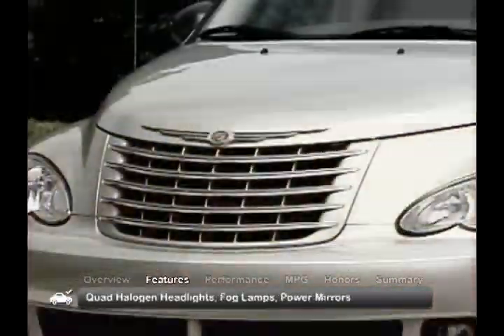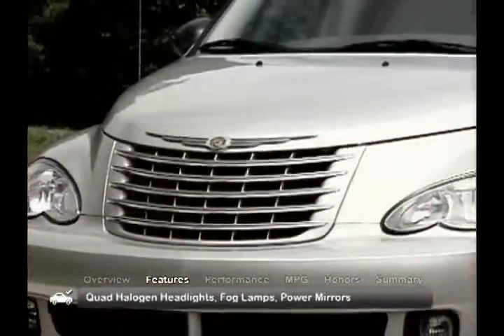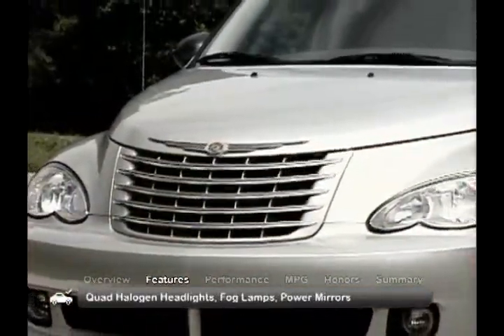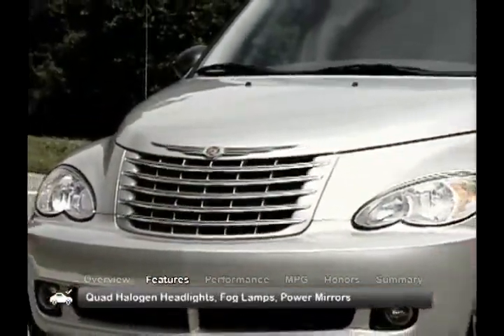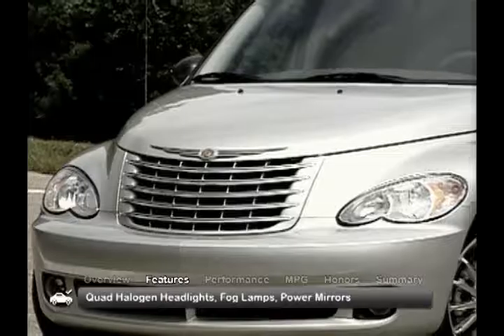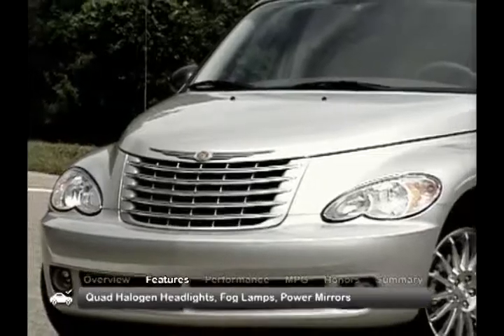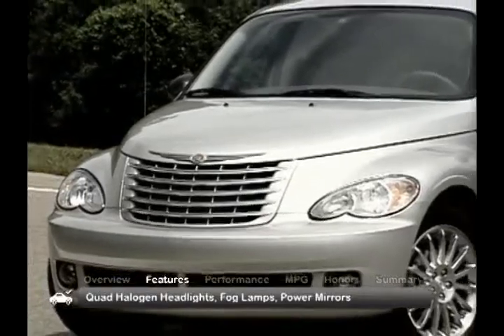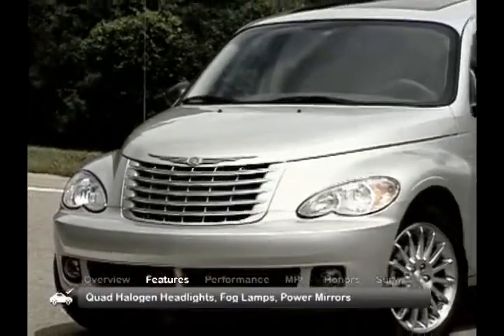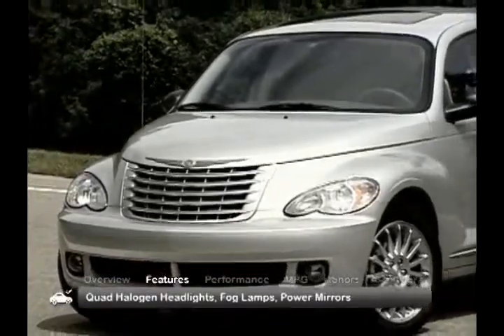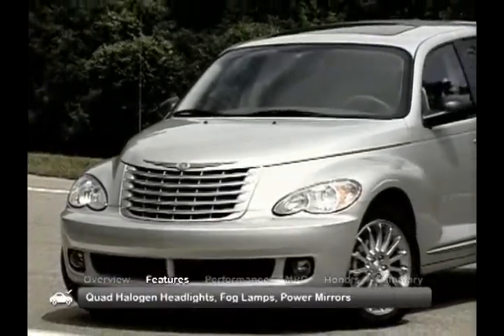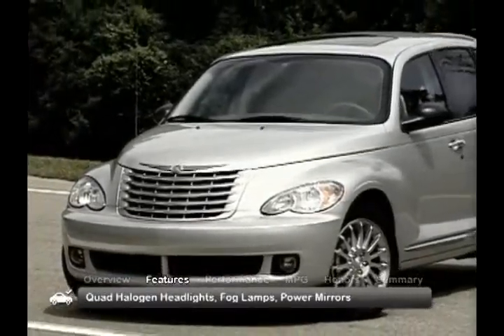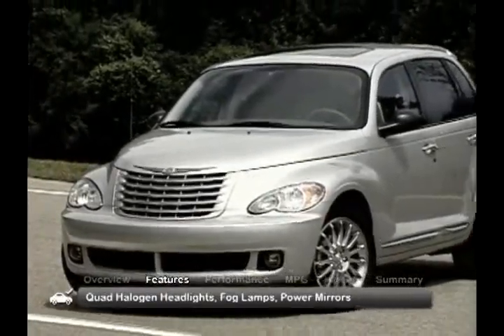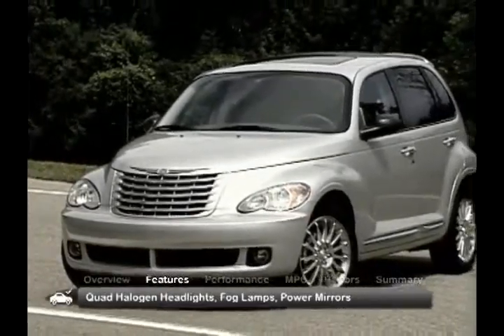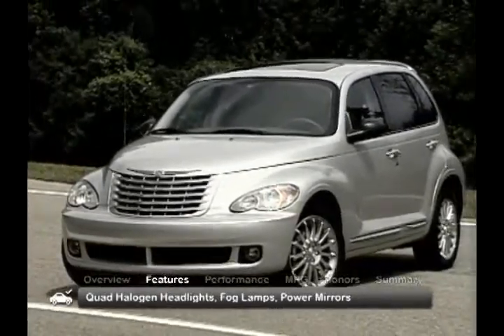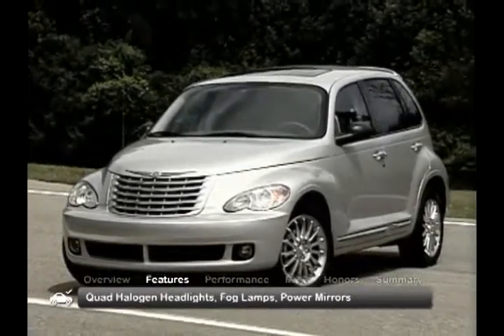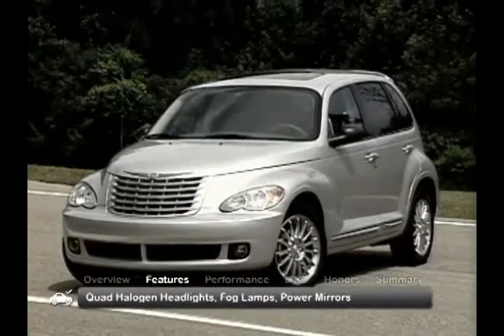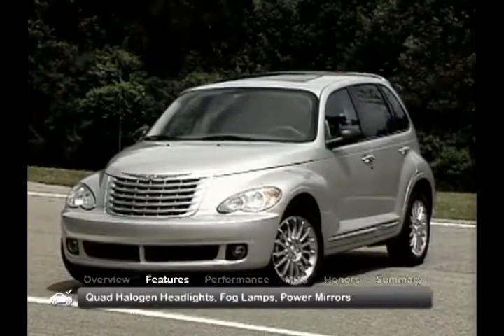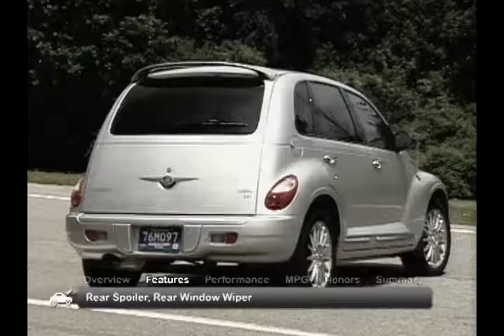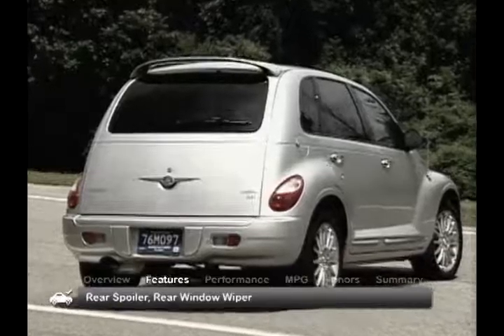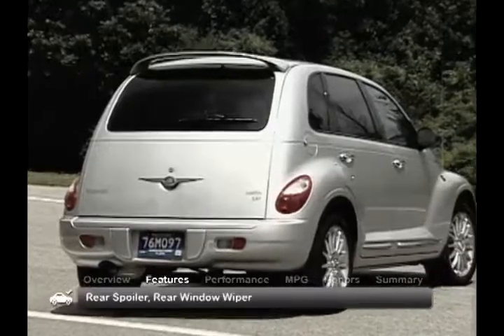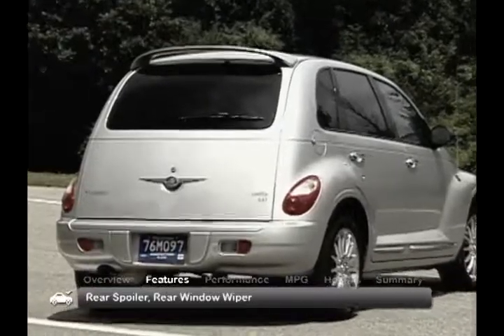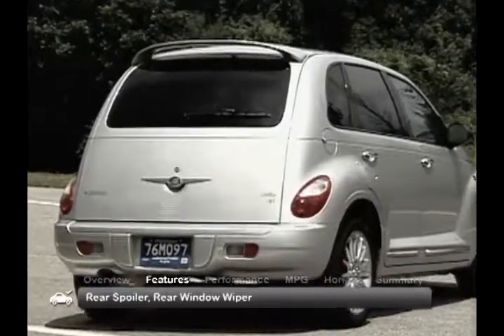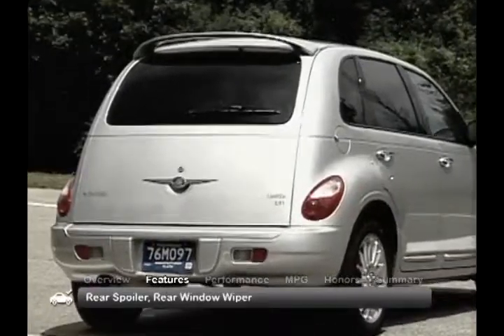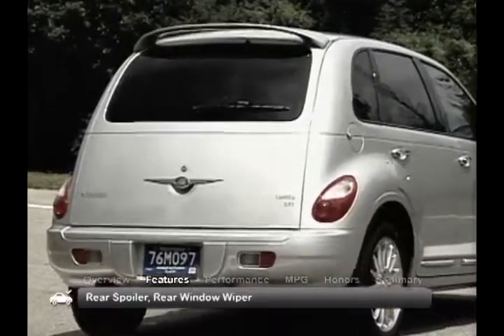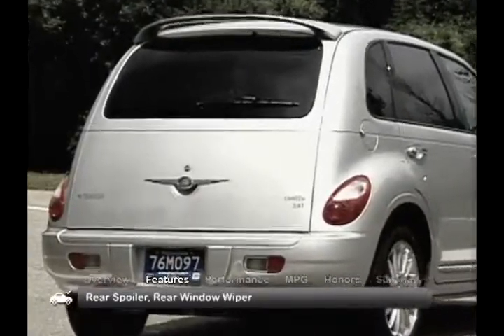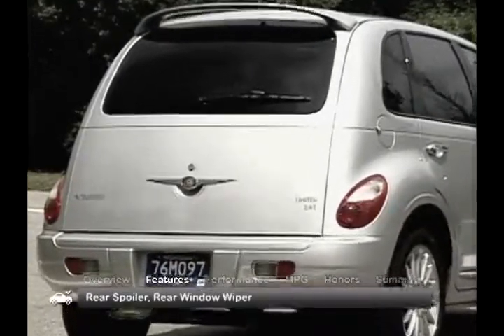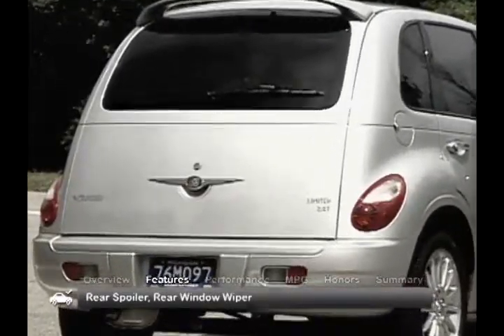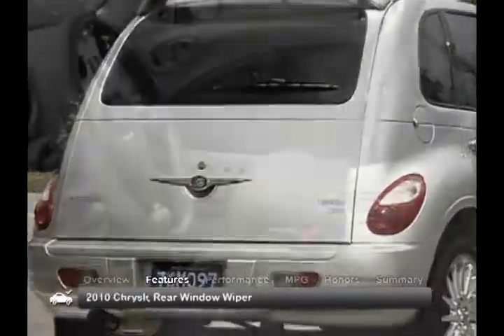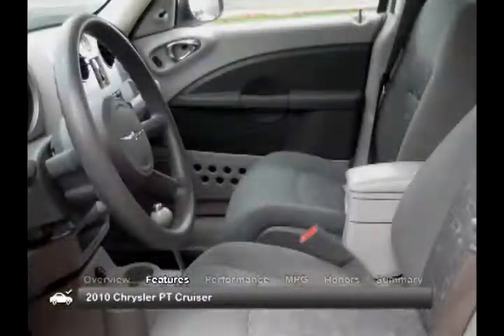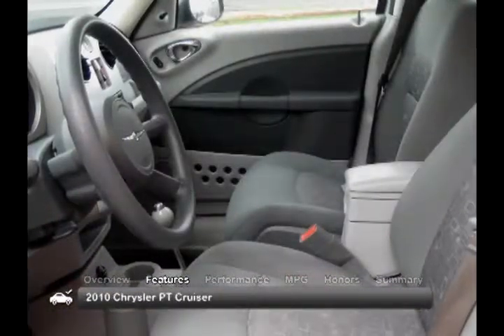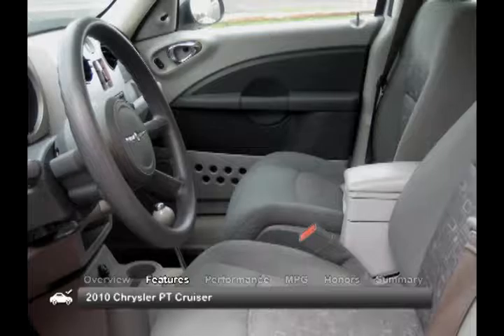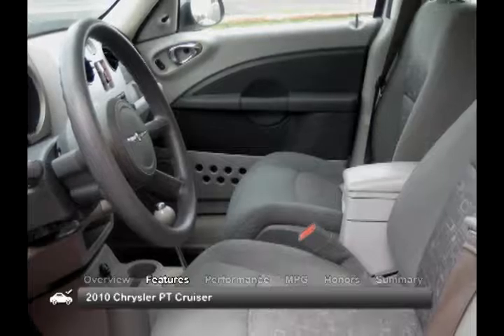The retro-style 2010 PT Cruiser comes standard with quad halogen headlights, fog lamps, and power mirrors. In the rear, a spoiler and a rear window wiper are also standard.